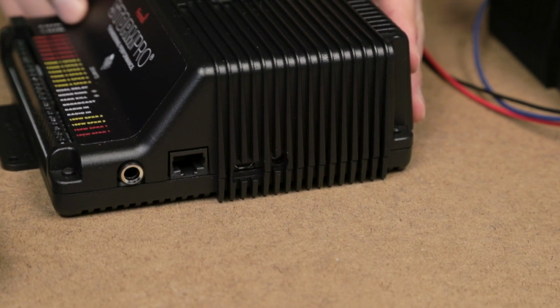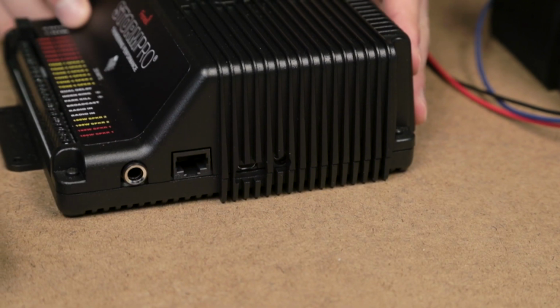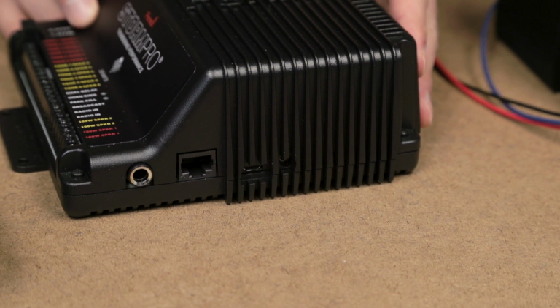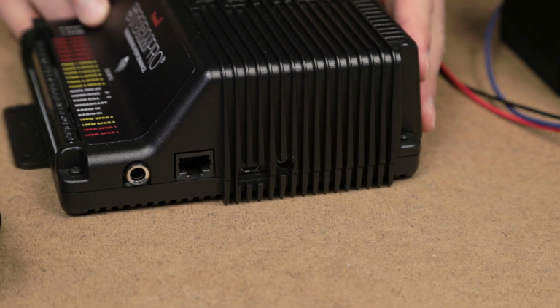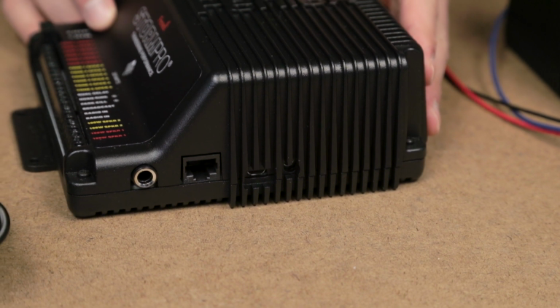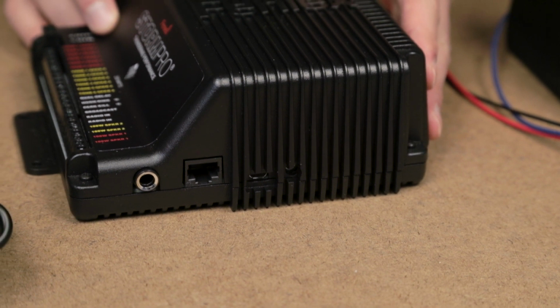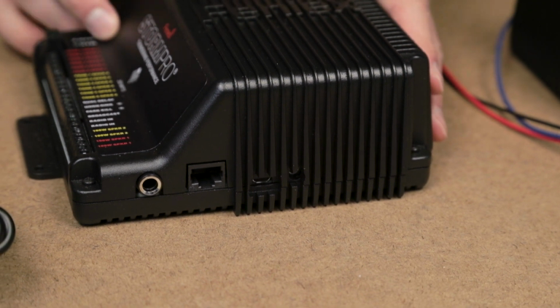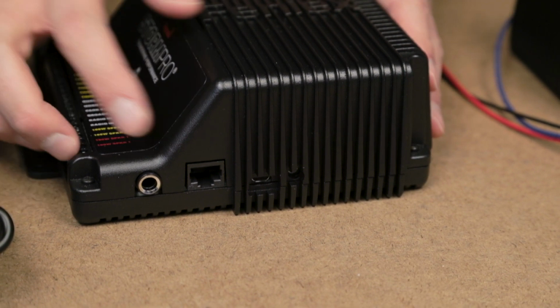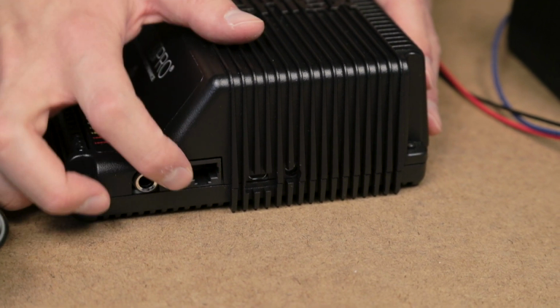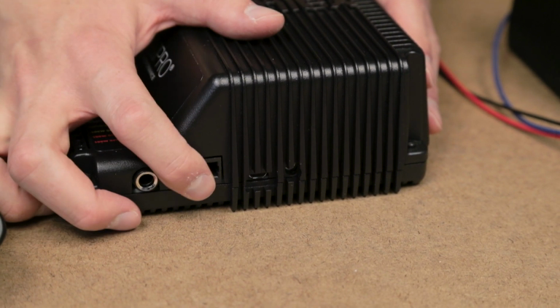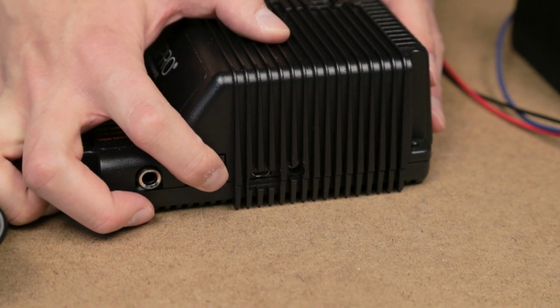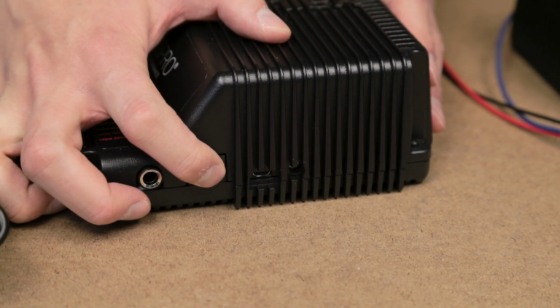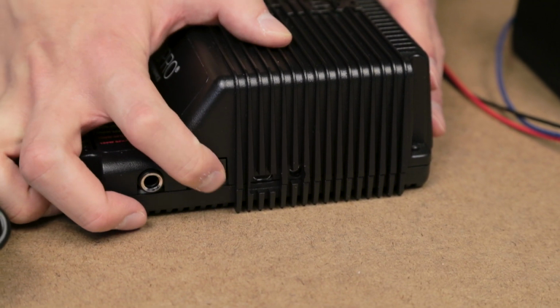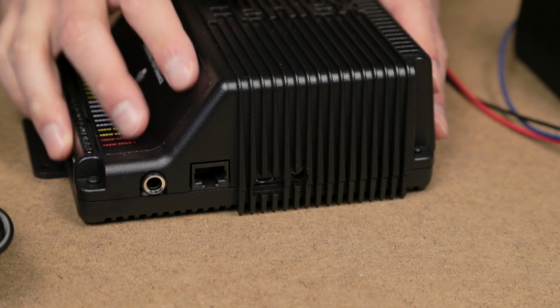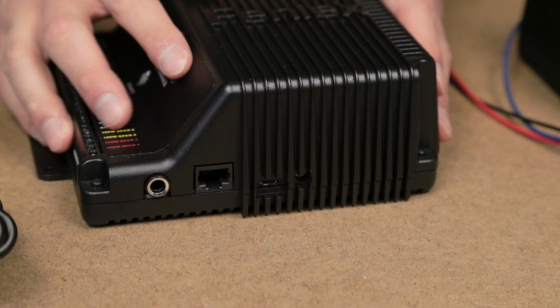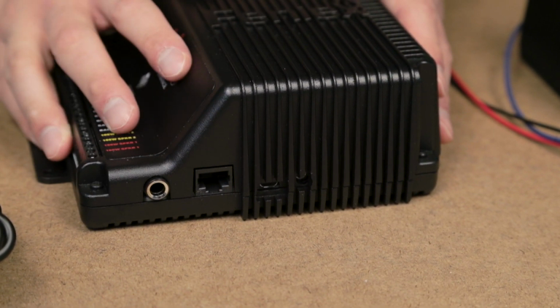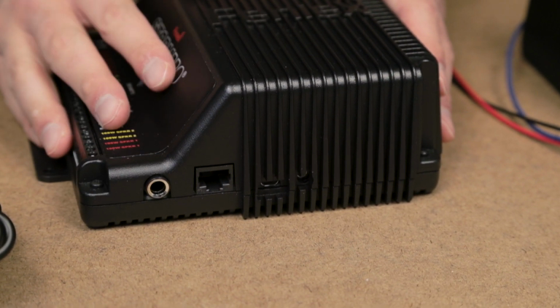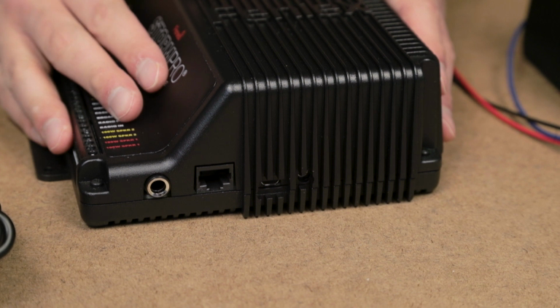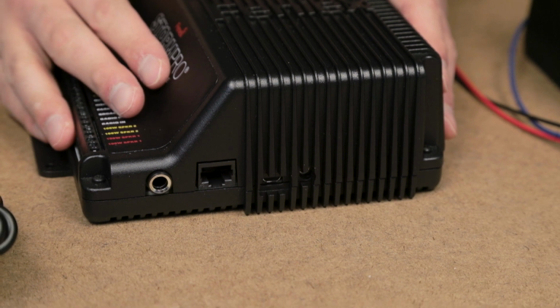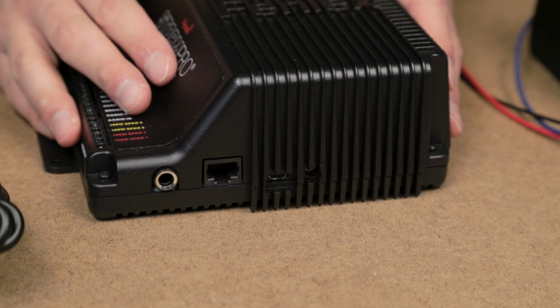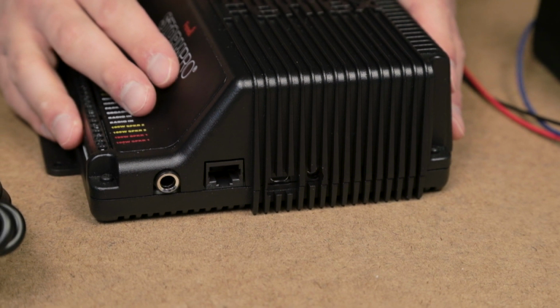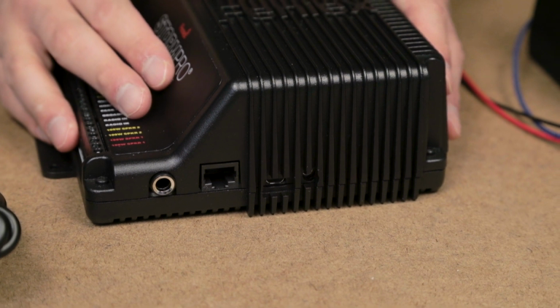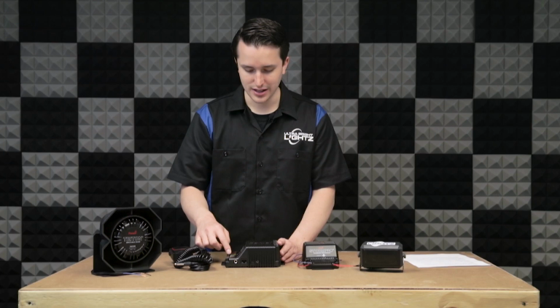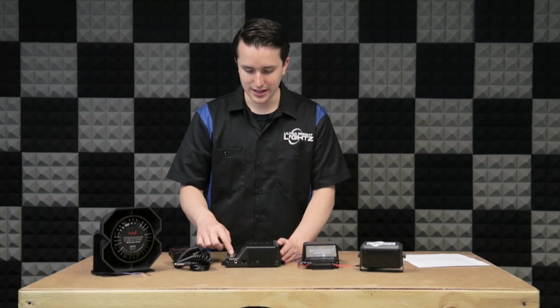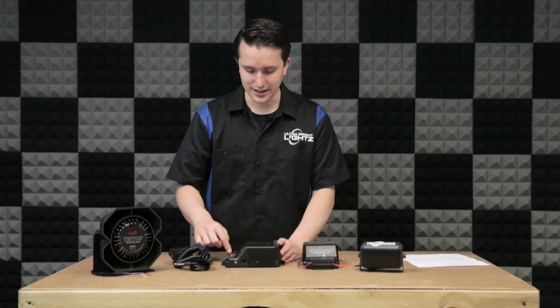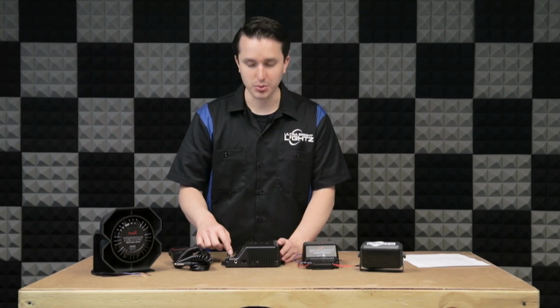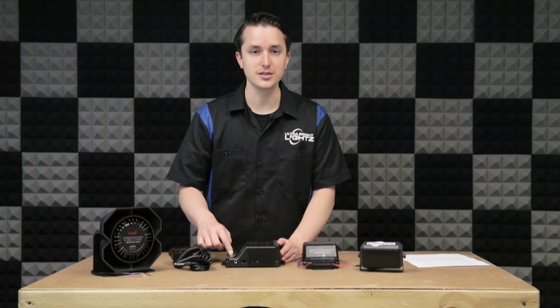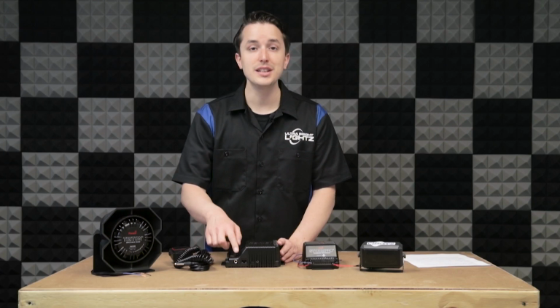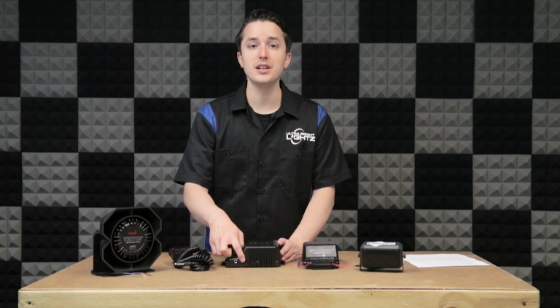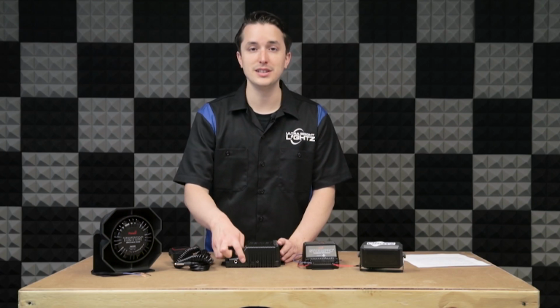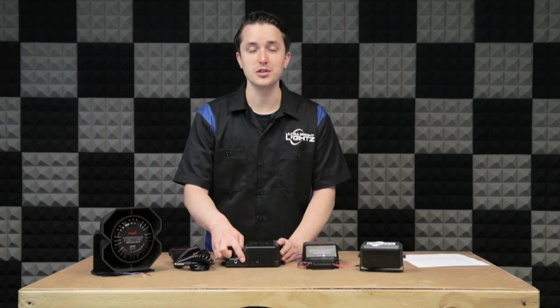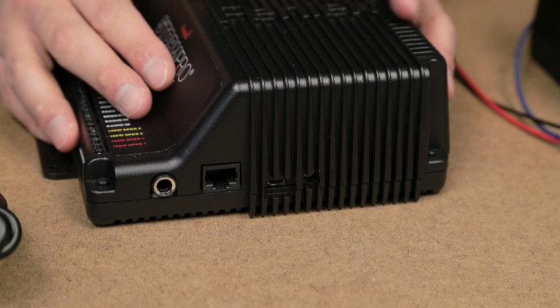On the side you'll have an RJ45 port. This is if you want to connect to the Phoenix 4200. By connecting with a data link cable you won't need to activate any of these extra ports — everything will be done through the data link transmission.